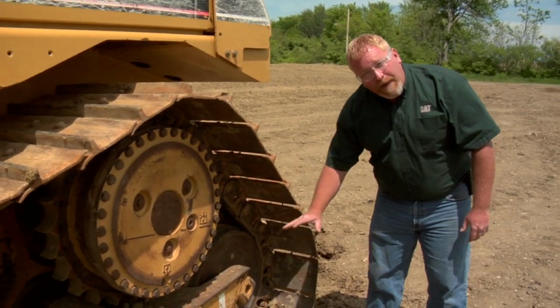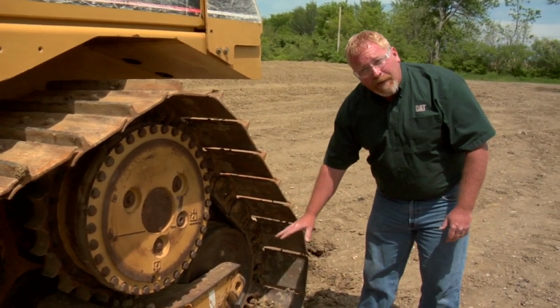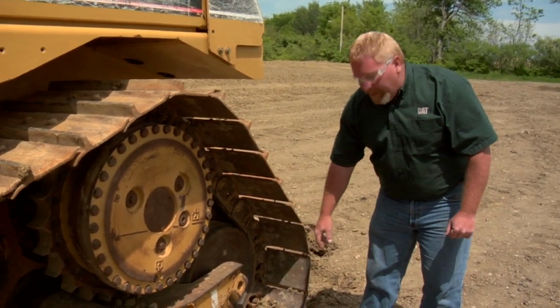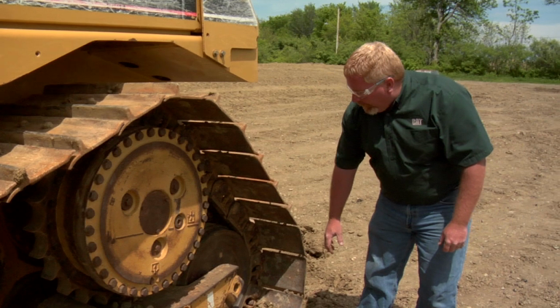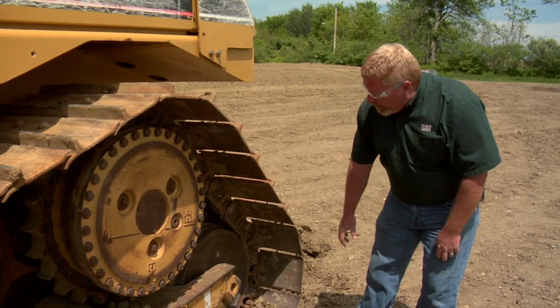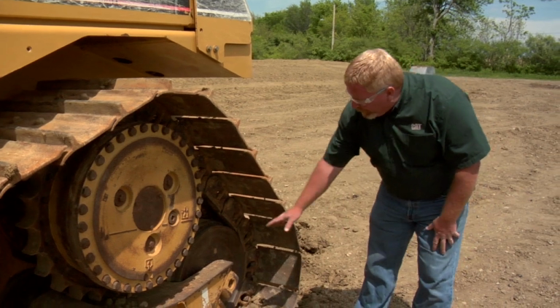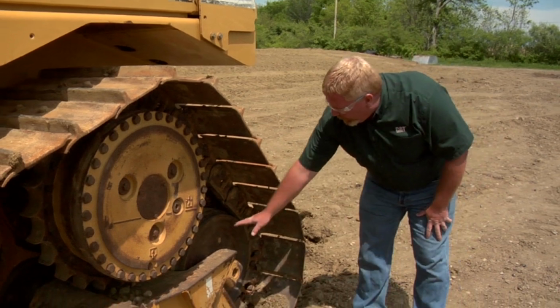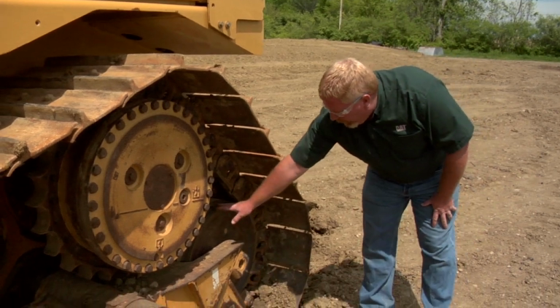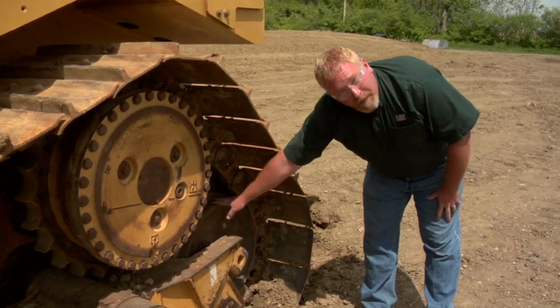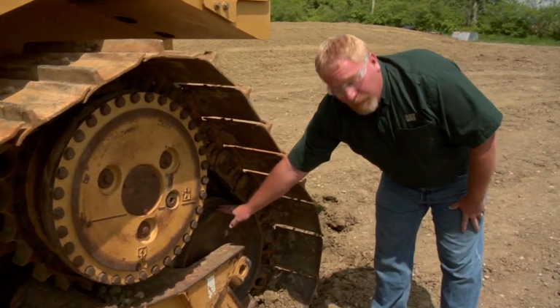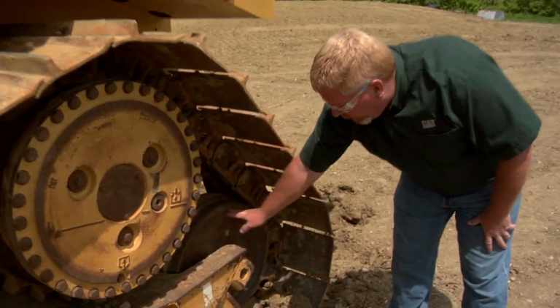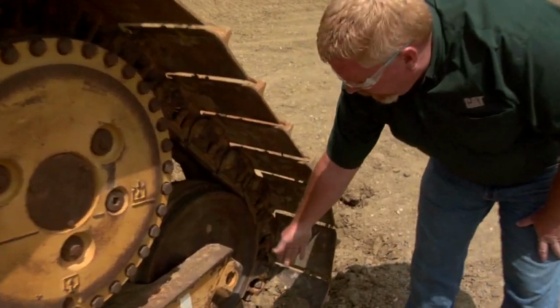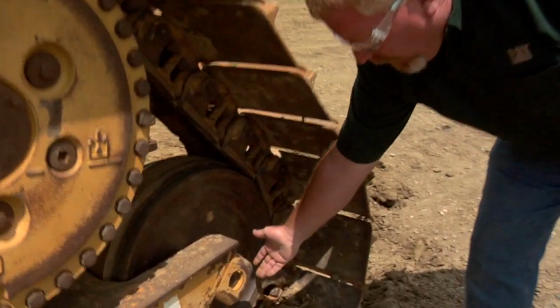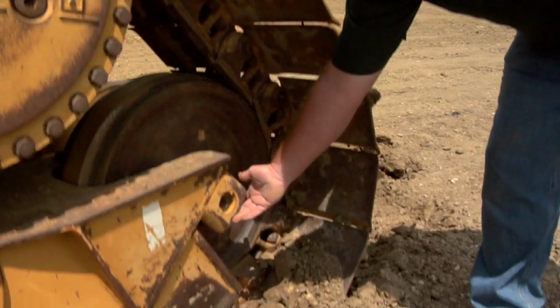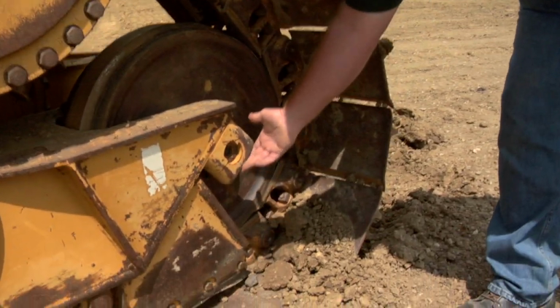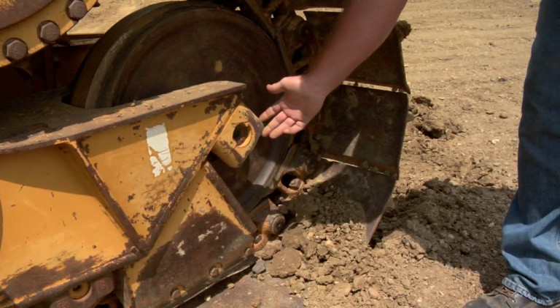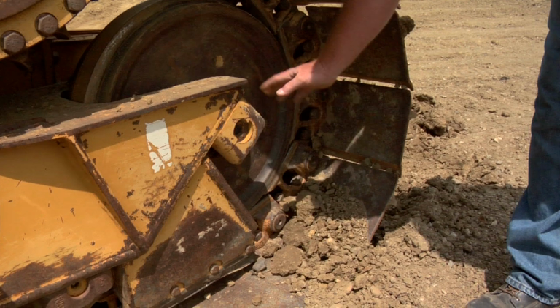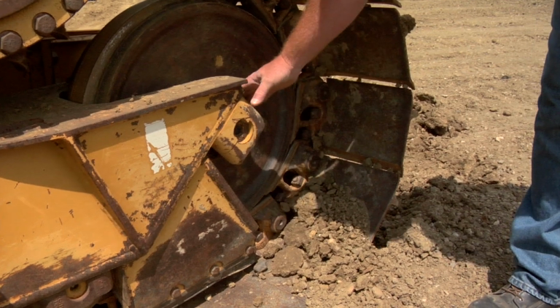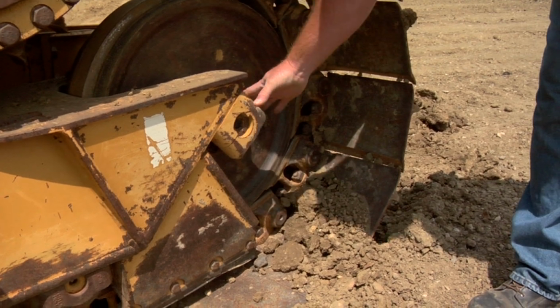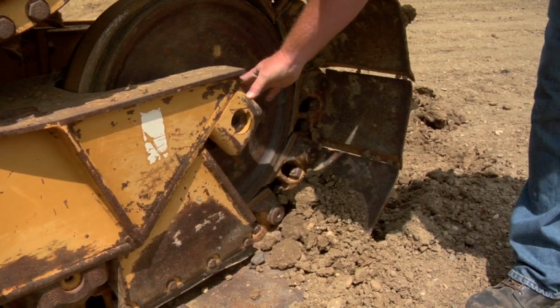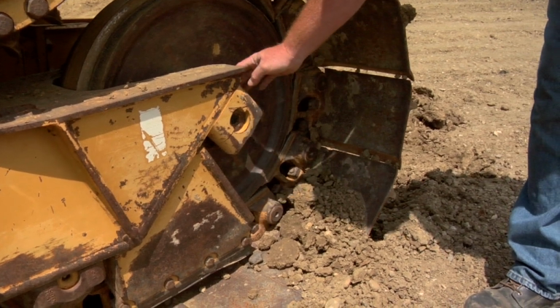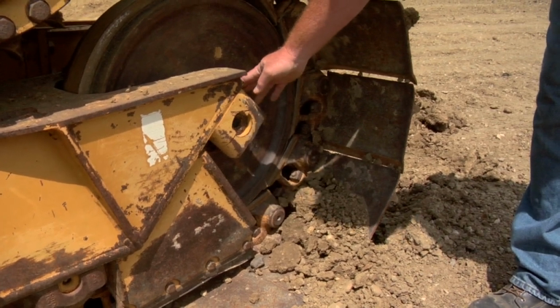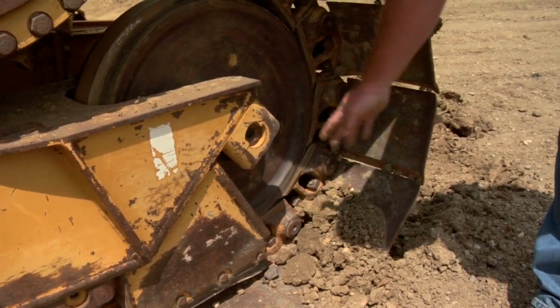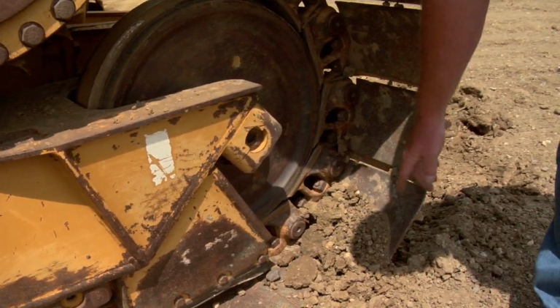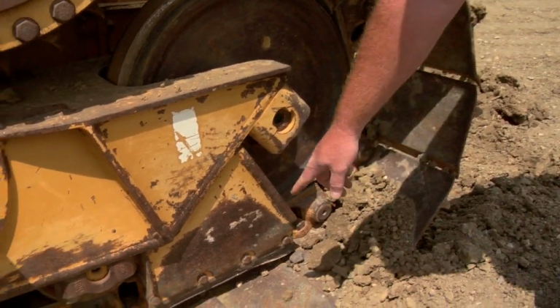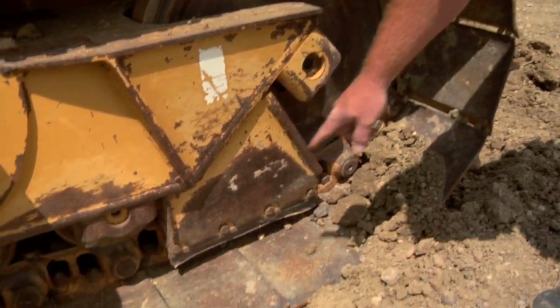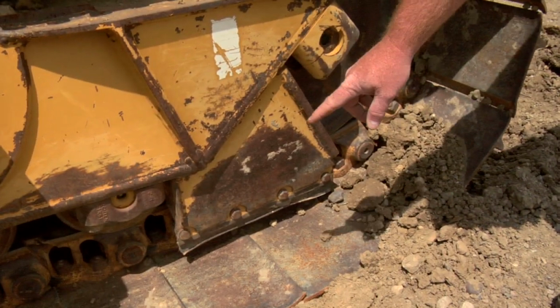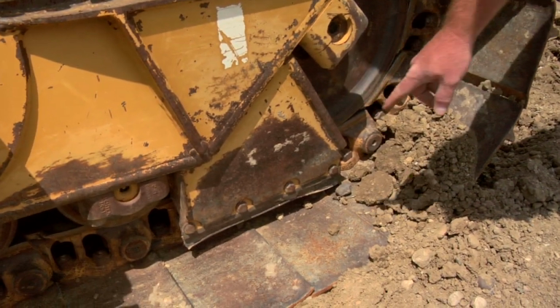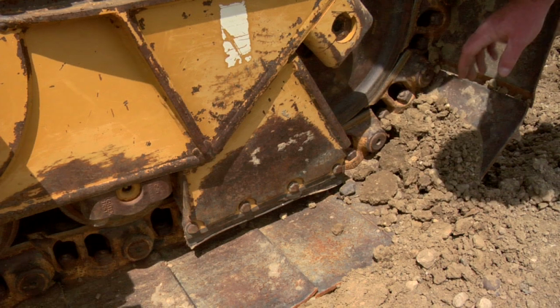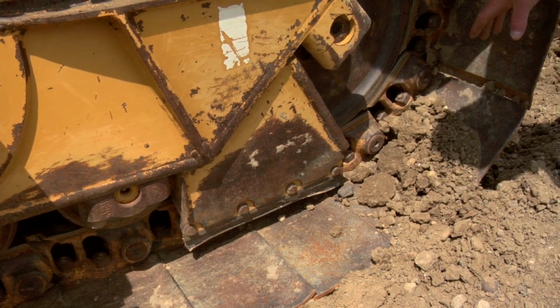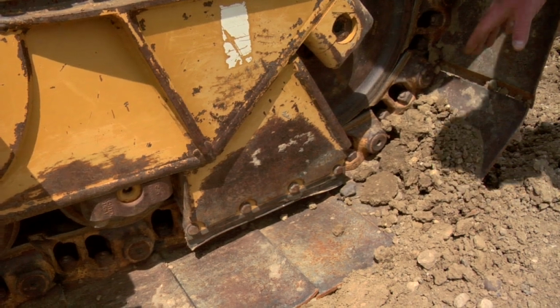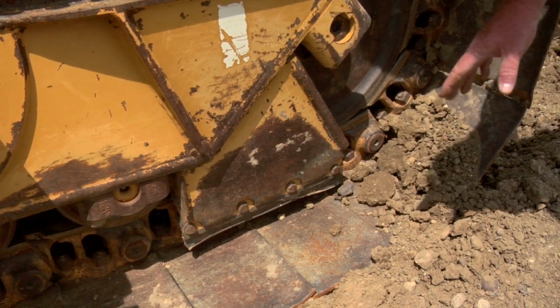Every time we look at the undercarriage, we want to go through and look at our rear idlers and all the fastening hardware. We want to look for oil leaking around the seal areas. We also want to look at the guide plates — the track guide plates on the bottom.